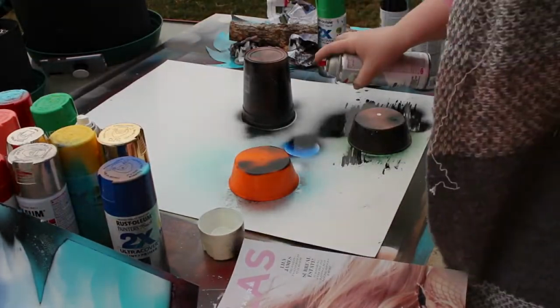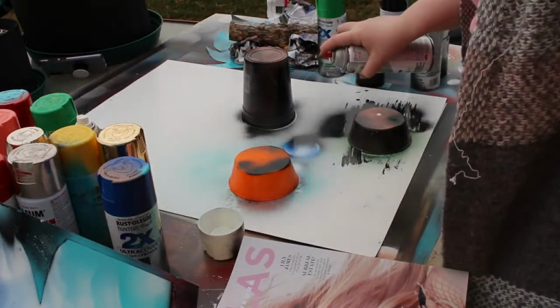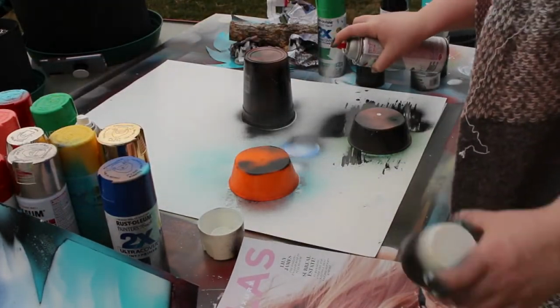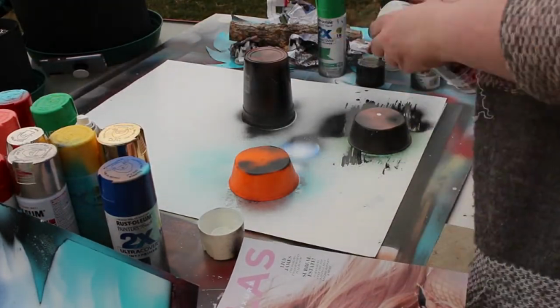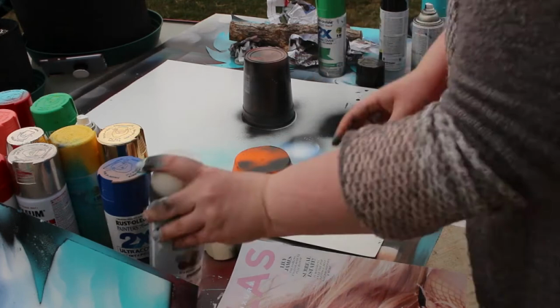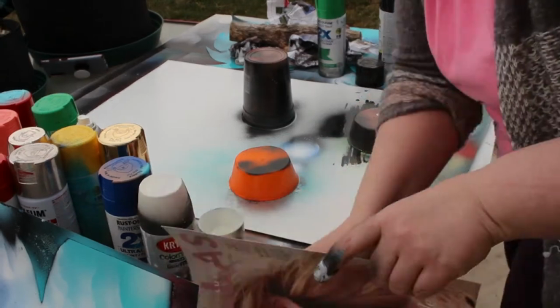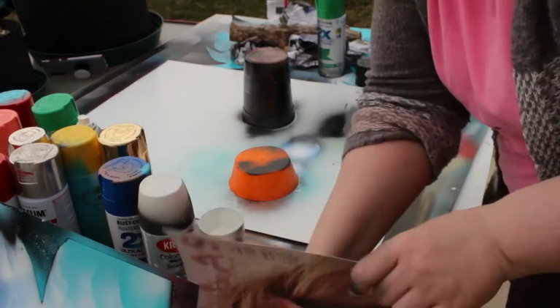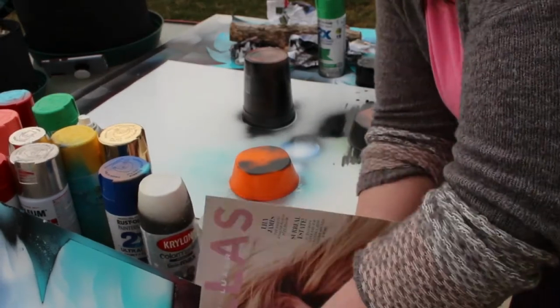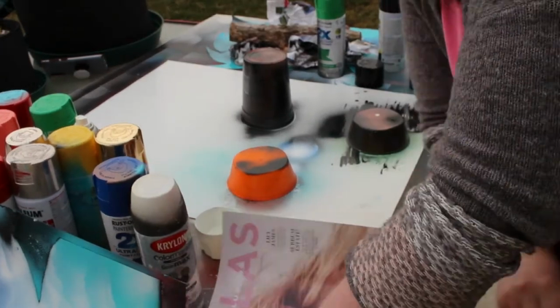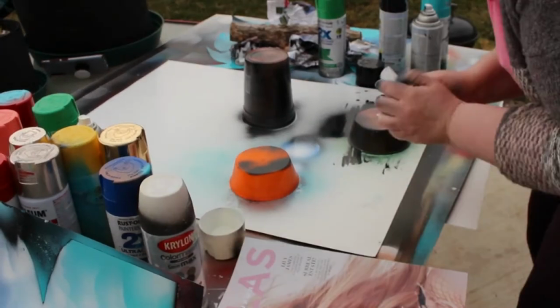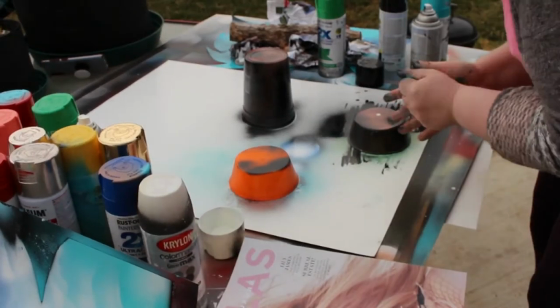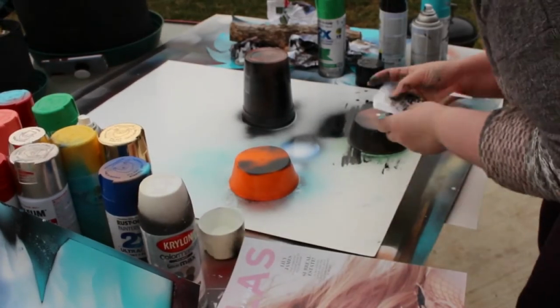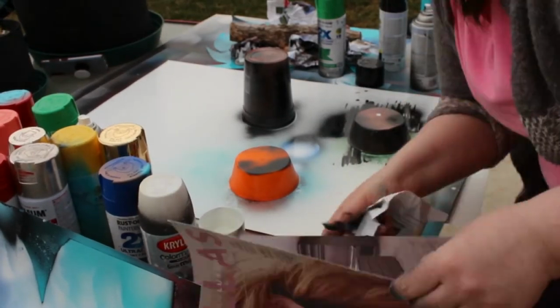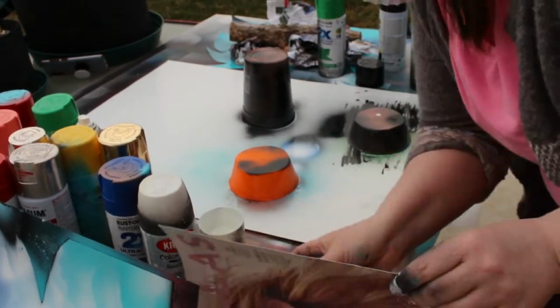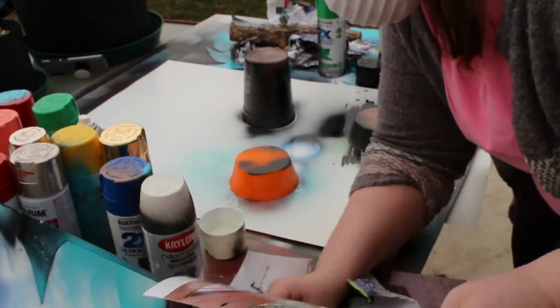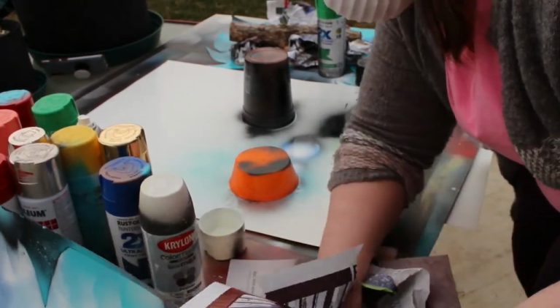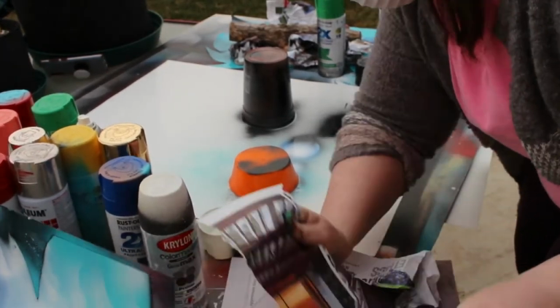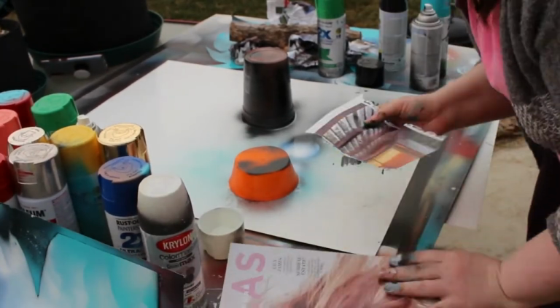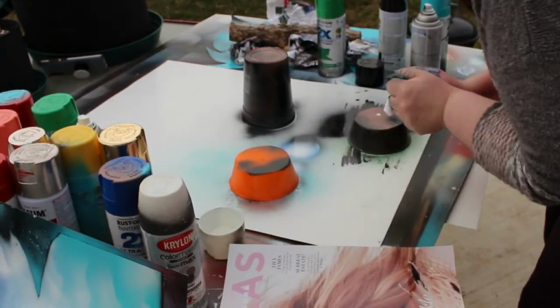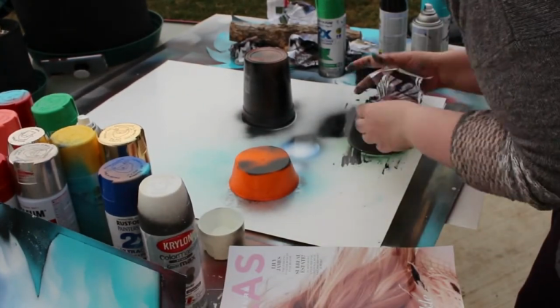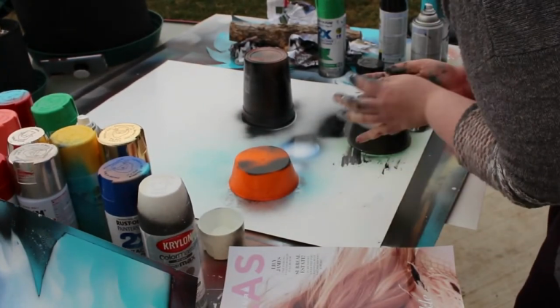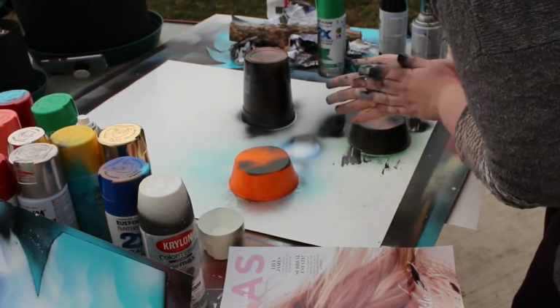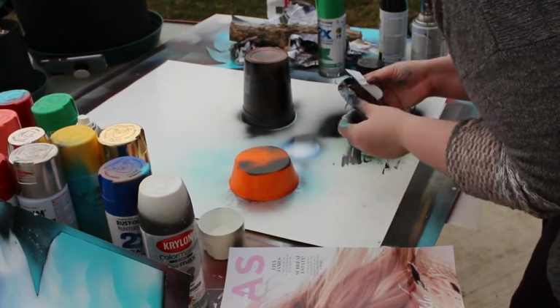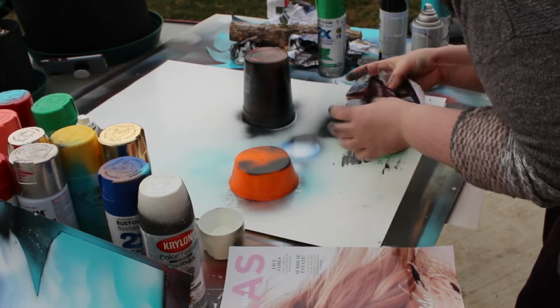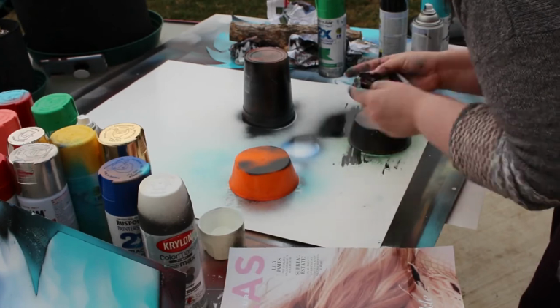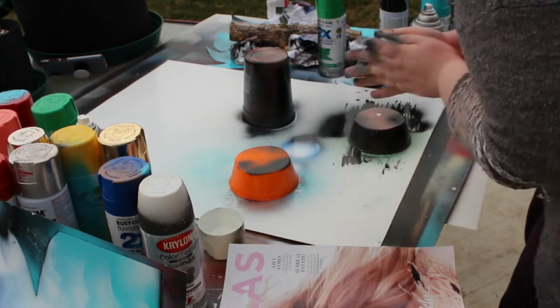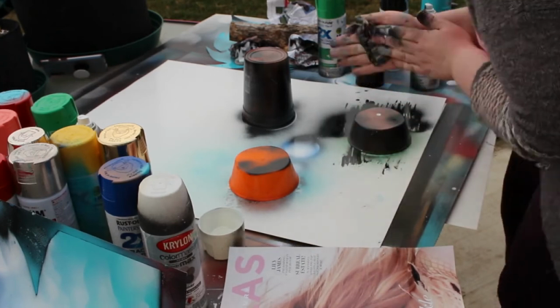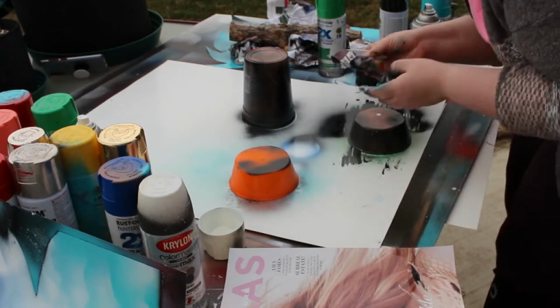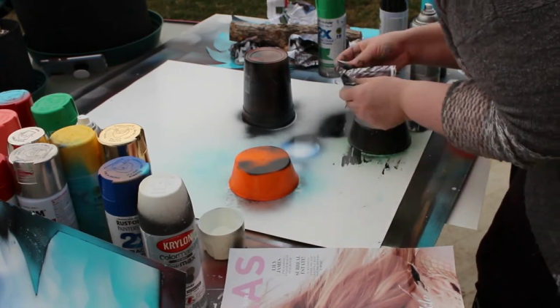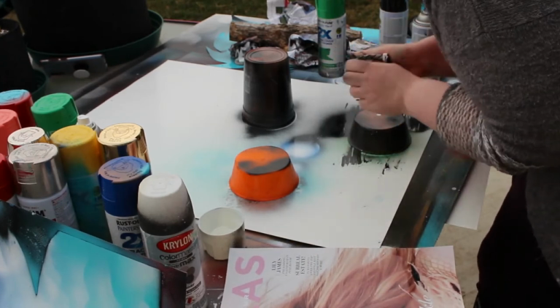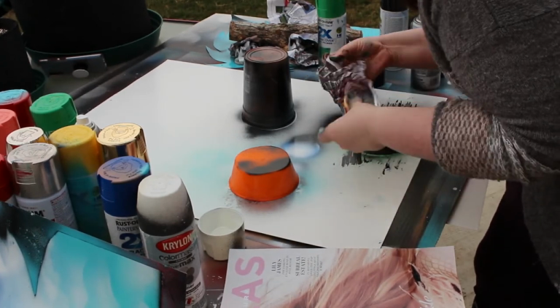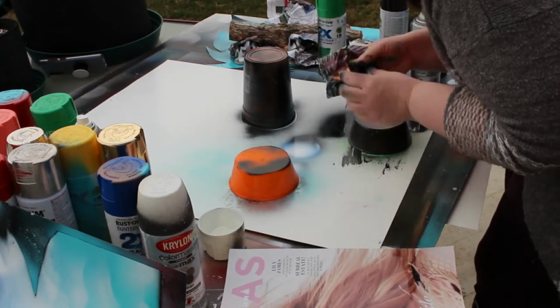For this middle piece, which was going to be the water element, I just went in pretty heavy with the basic blue color.